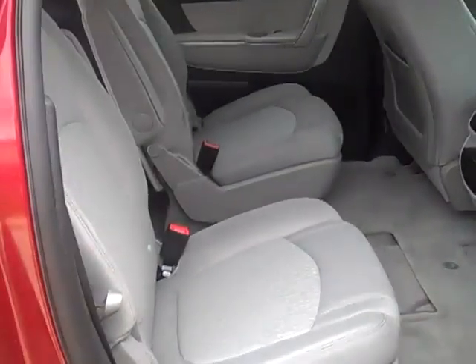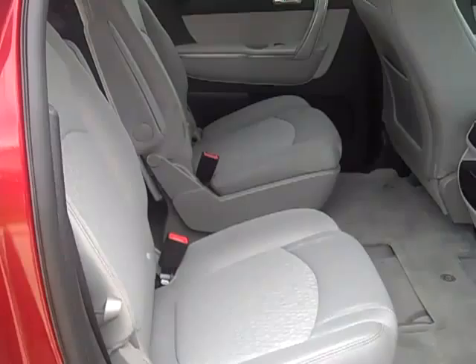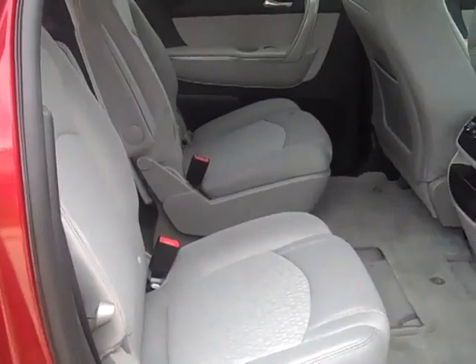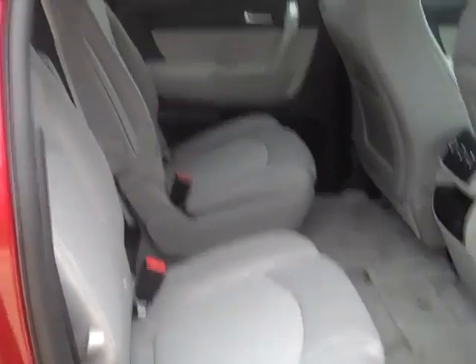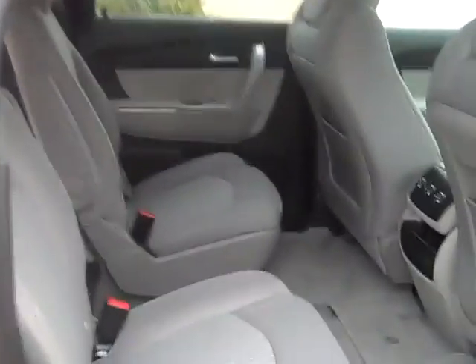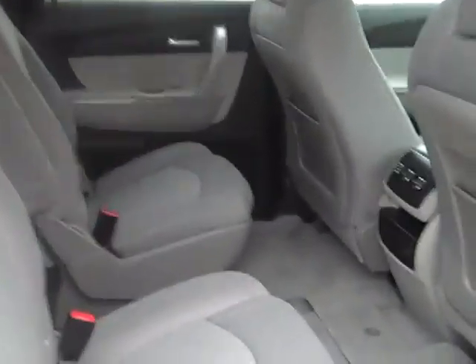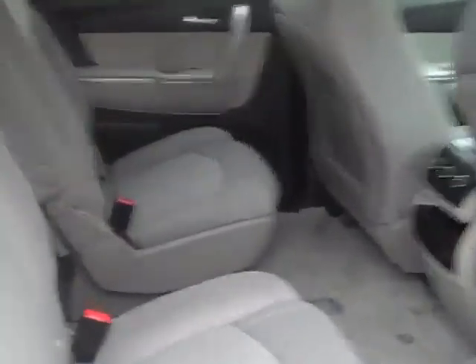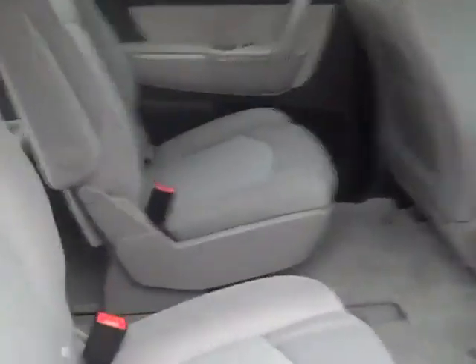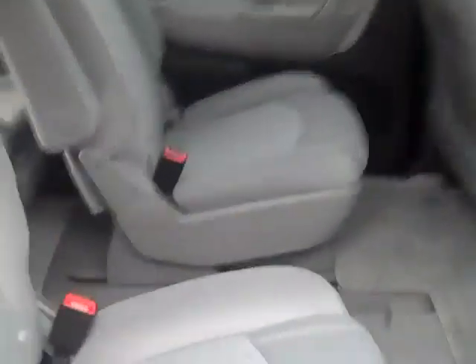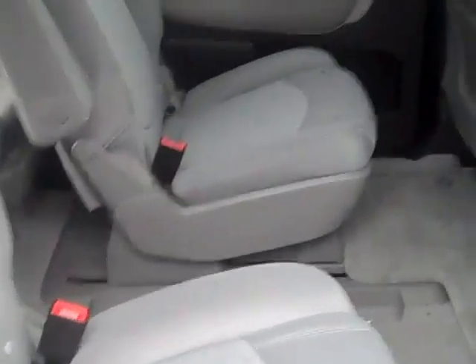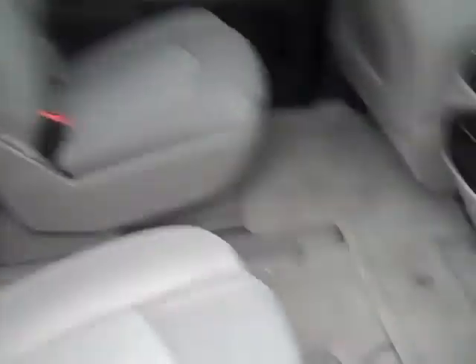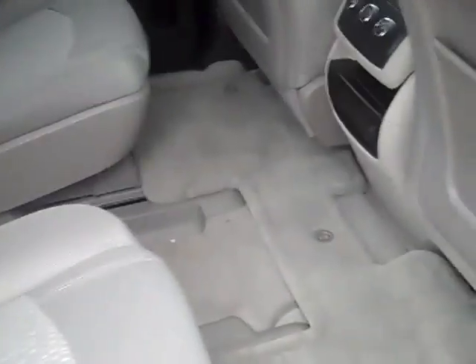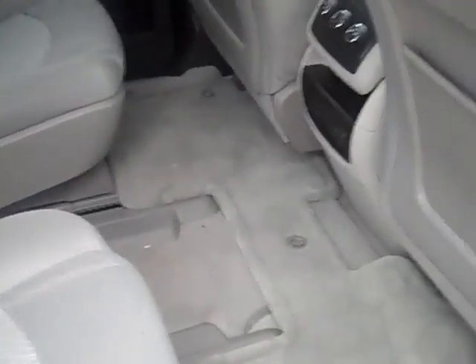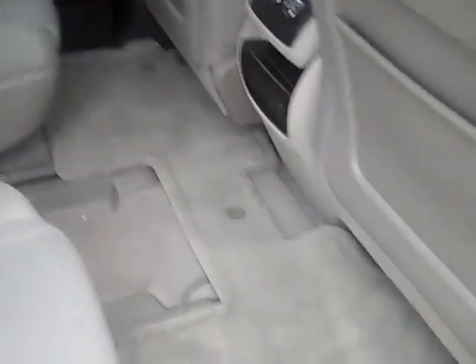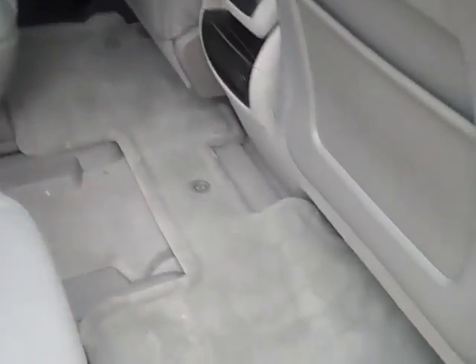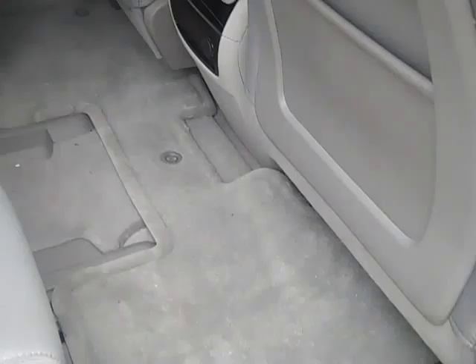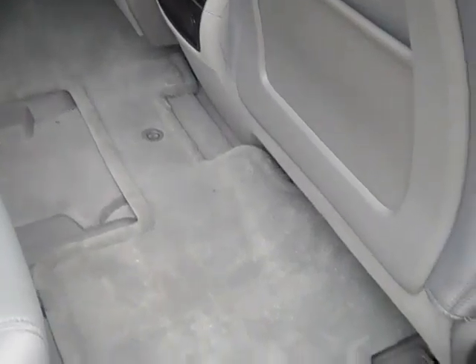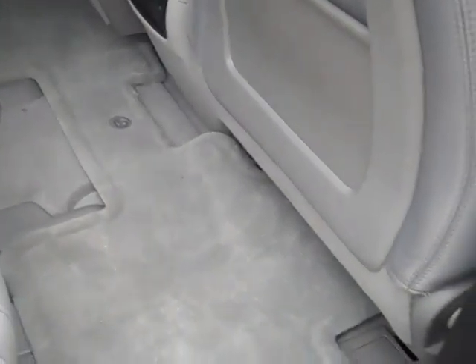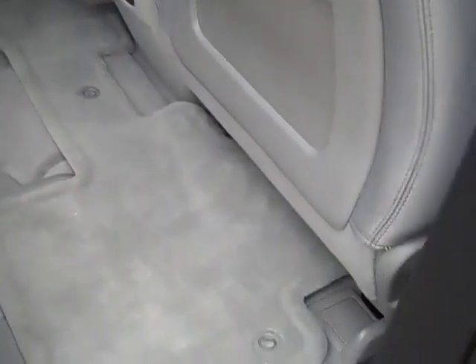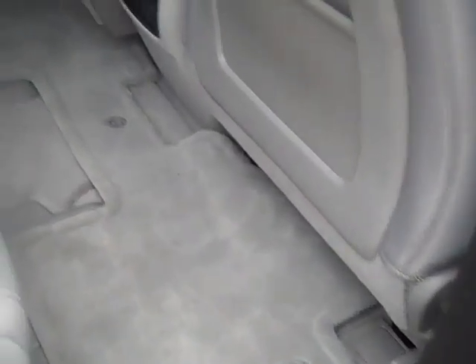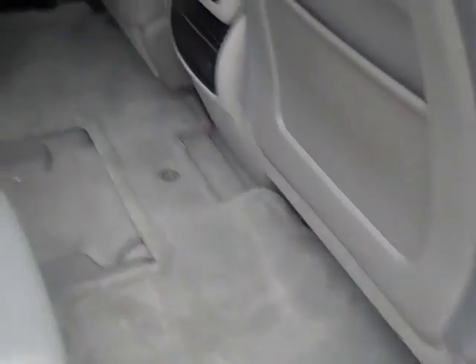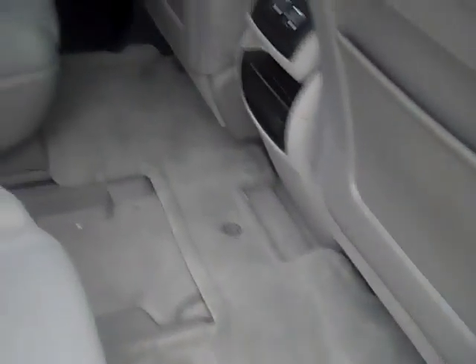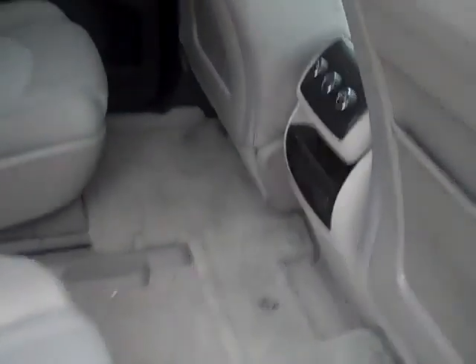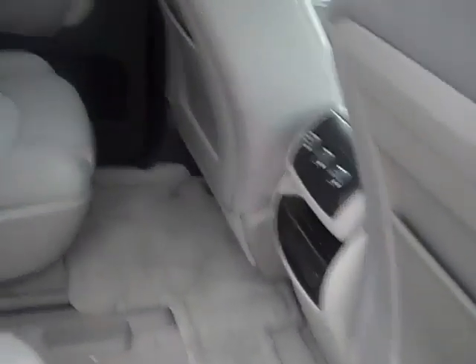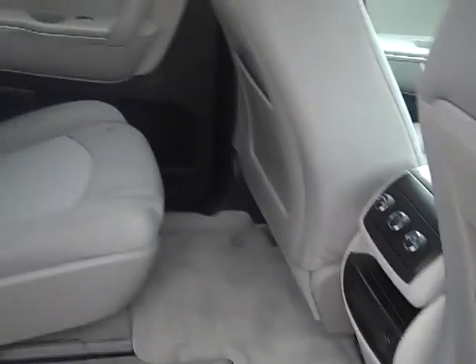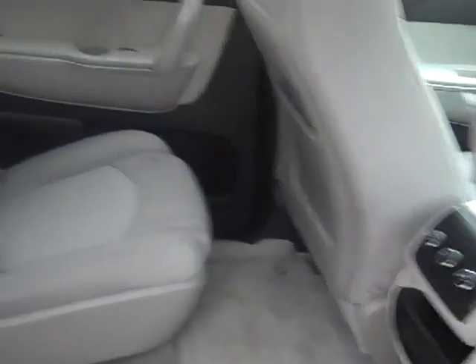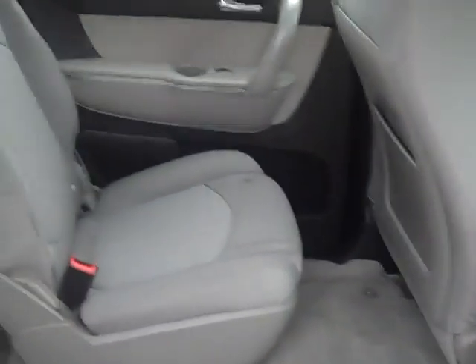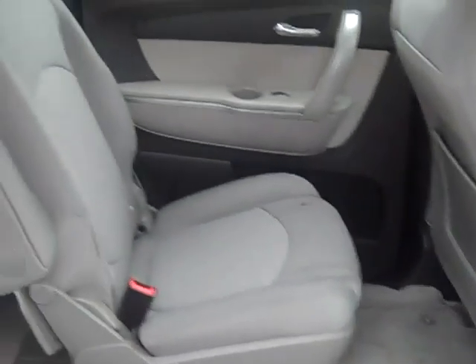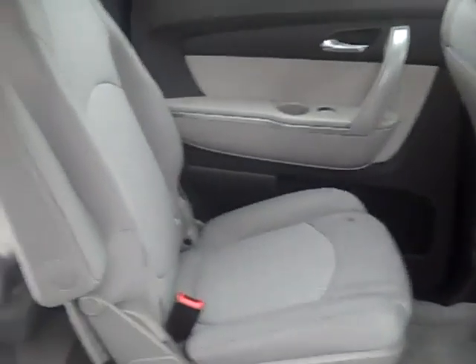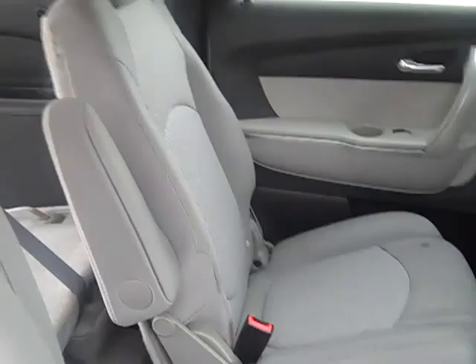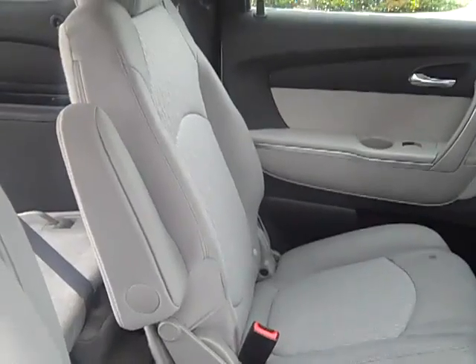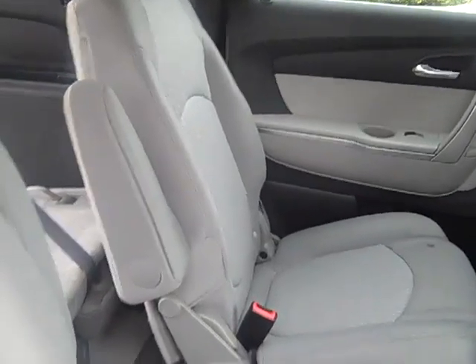Light titanium interior. Needs to be vacuumed out a little bit here, but other than that, there are no stains or rips or anything in the seats.